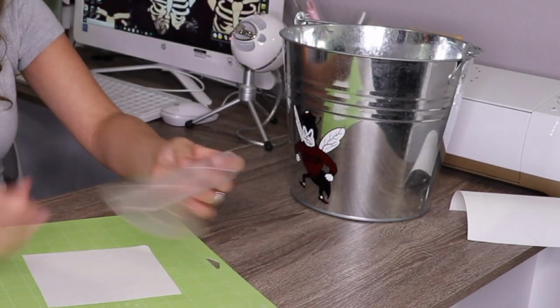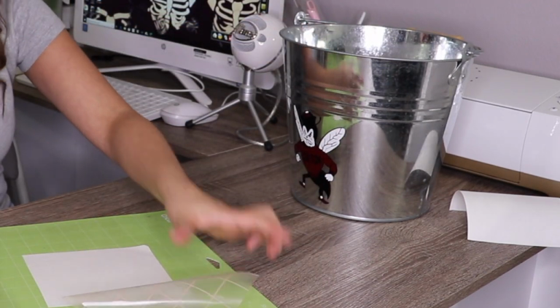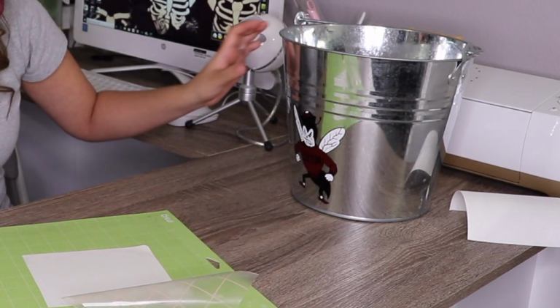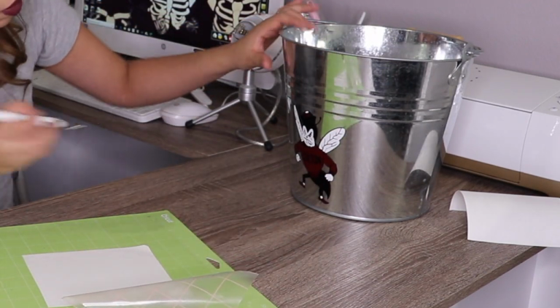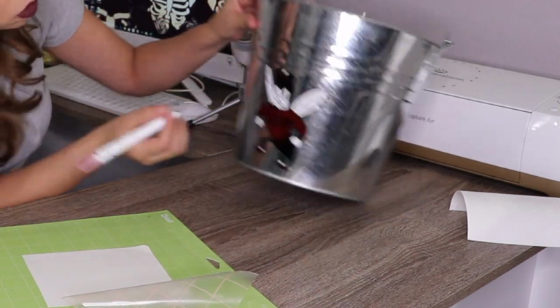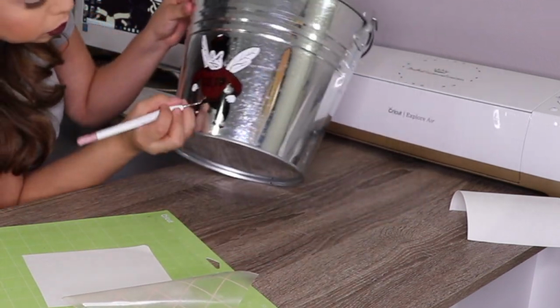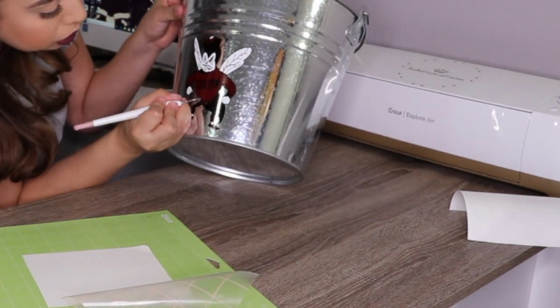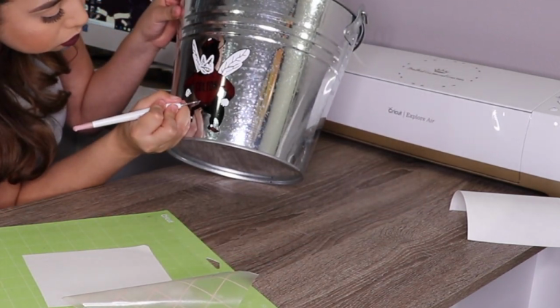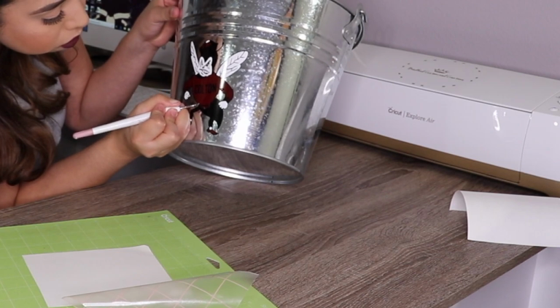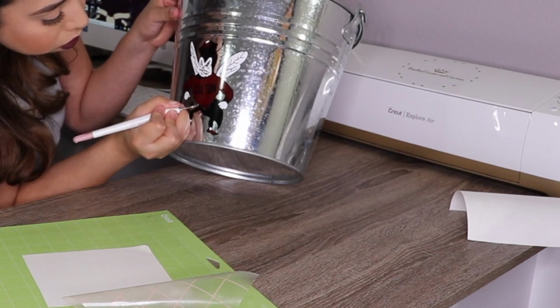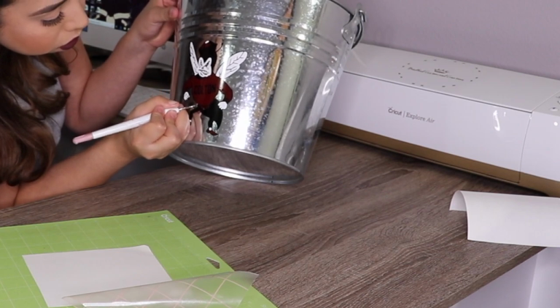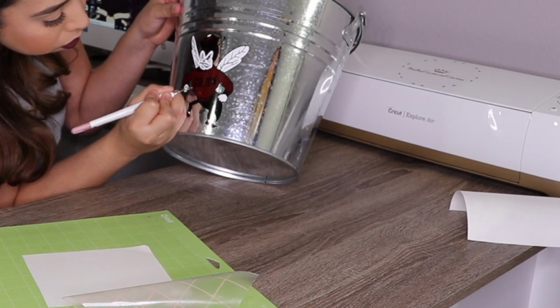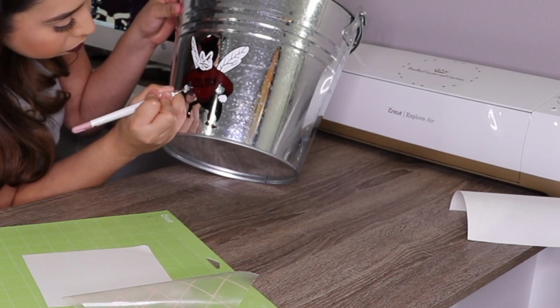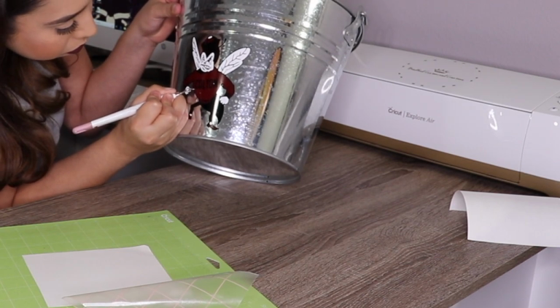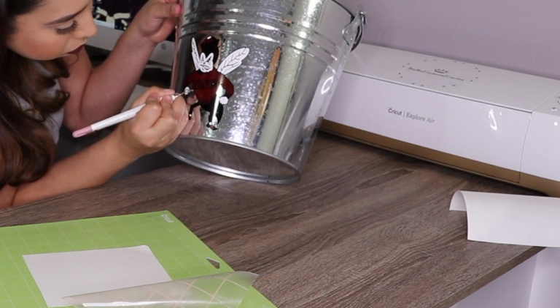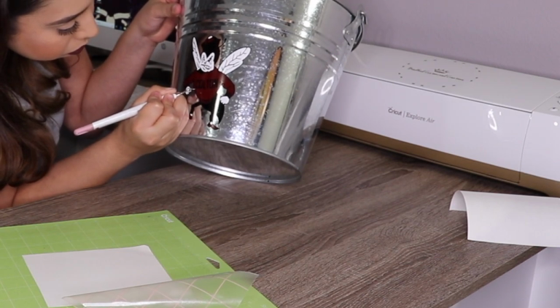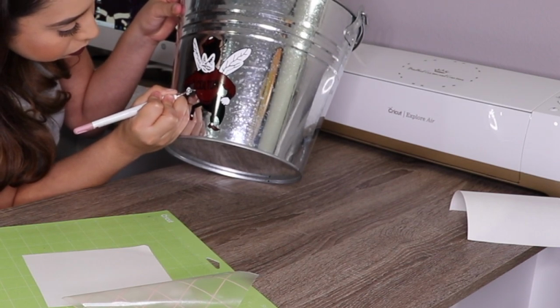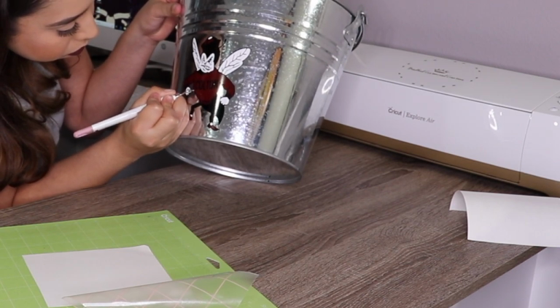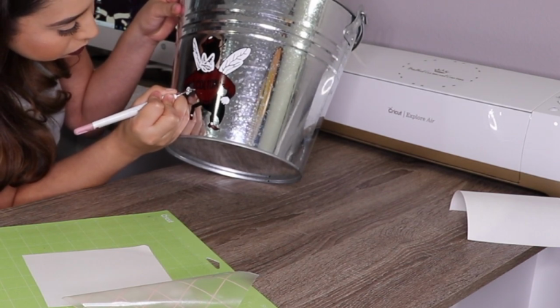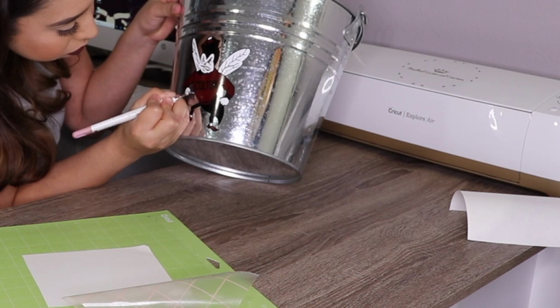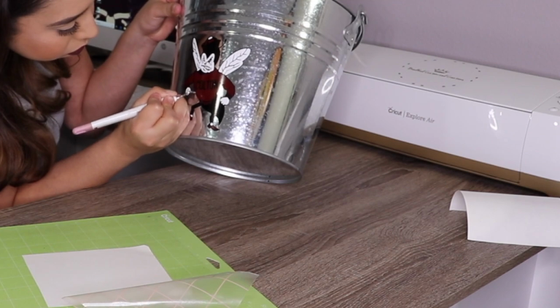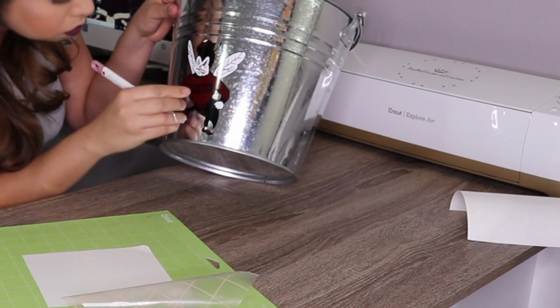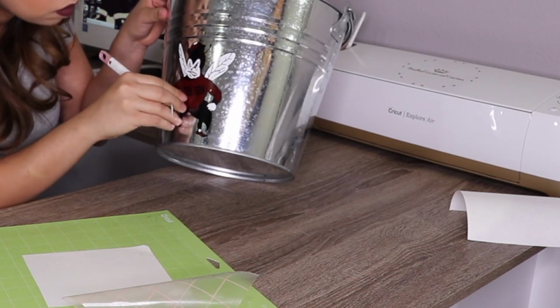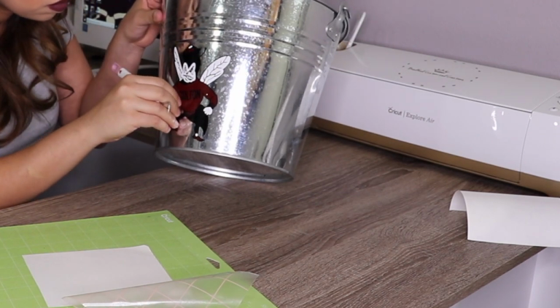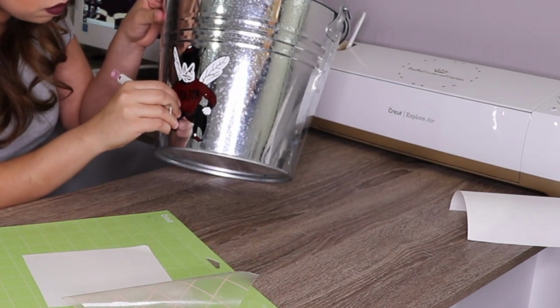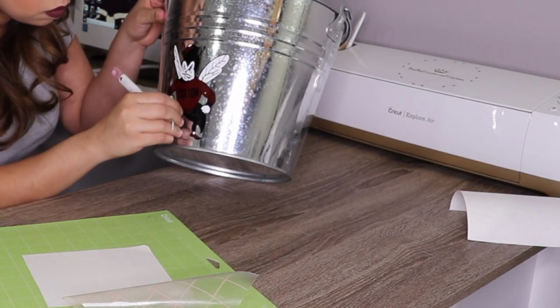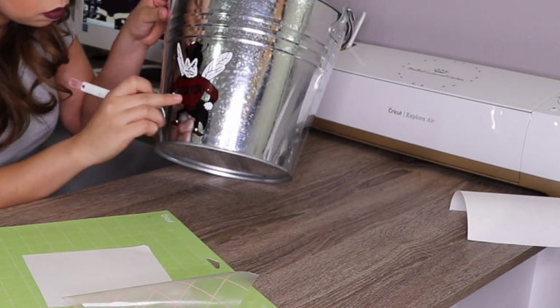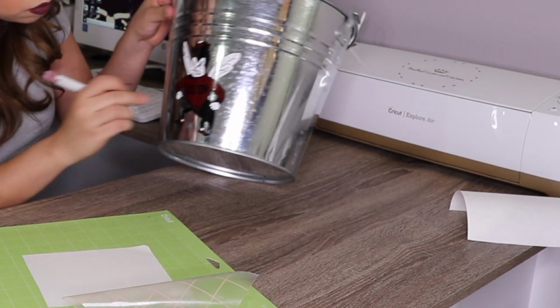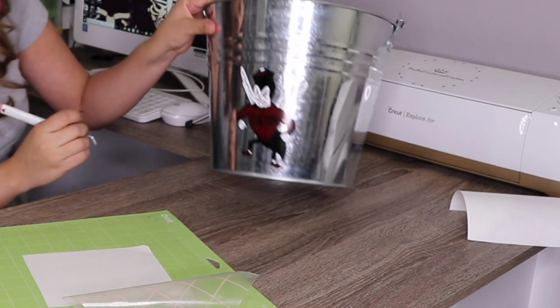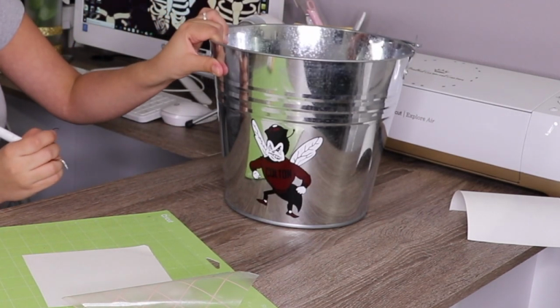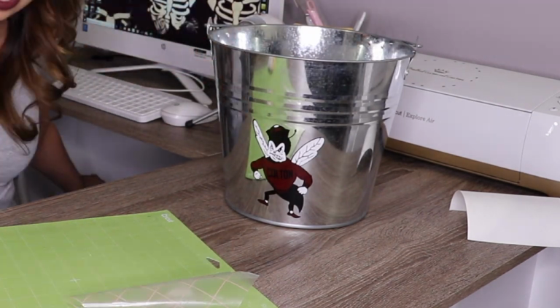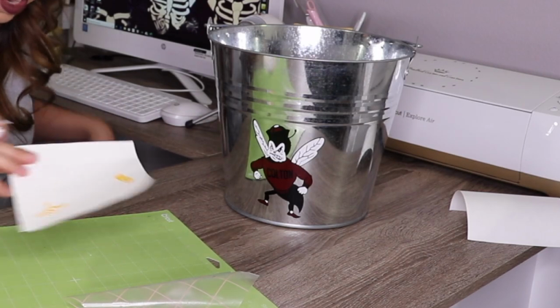I didn't realize it, but I forgot to weed a piece. There we go — final layer.